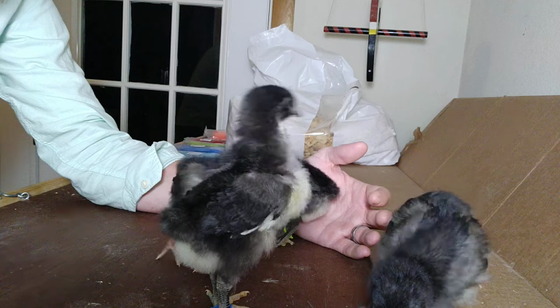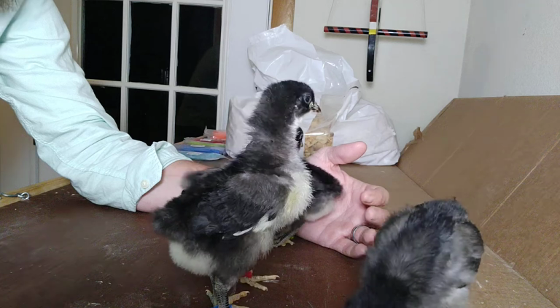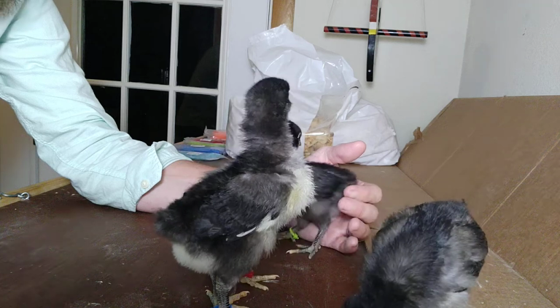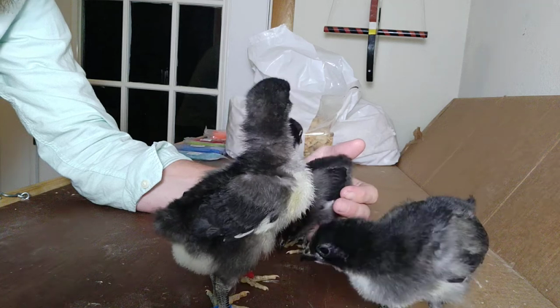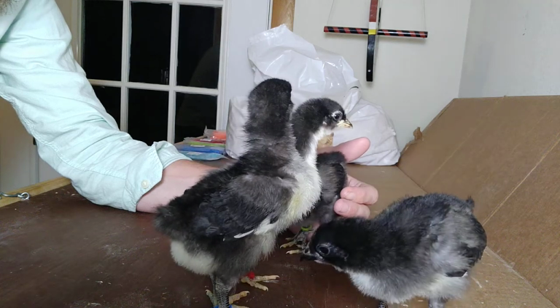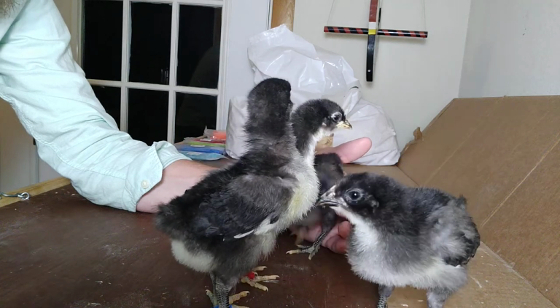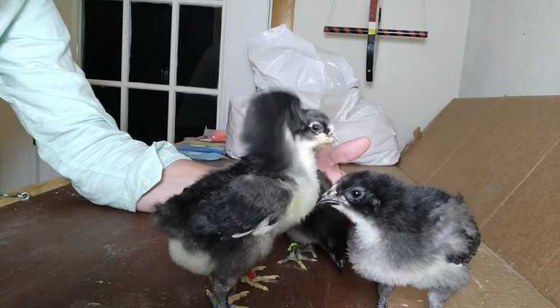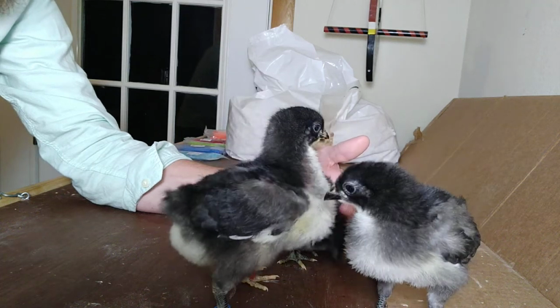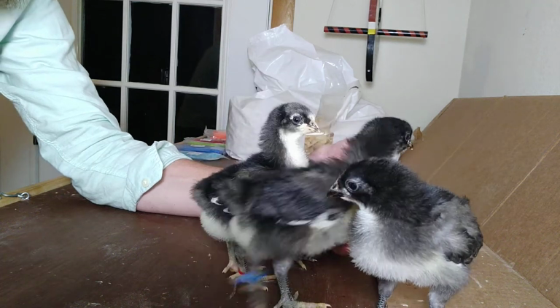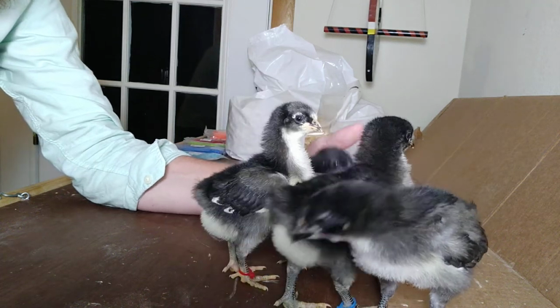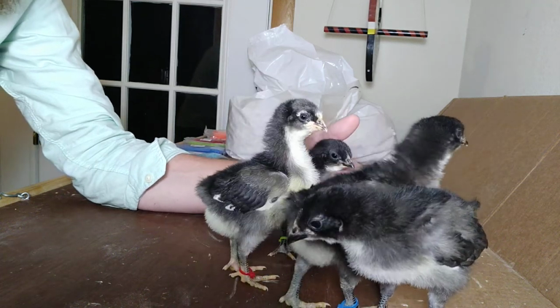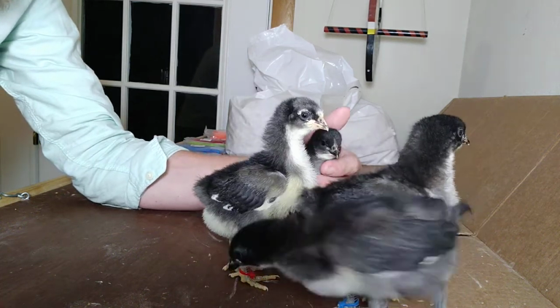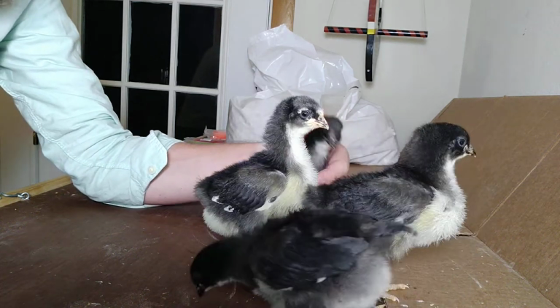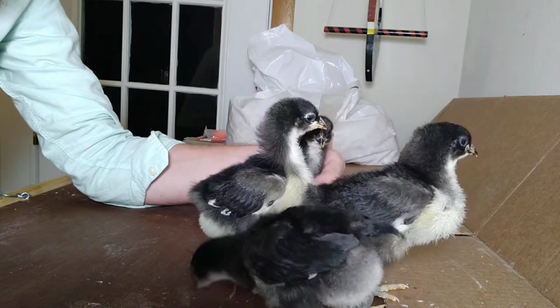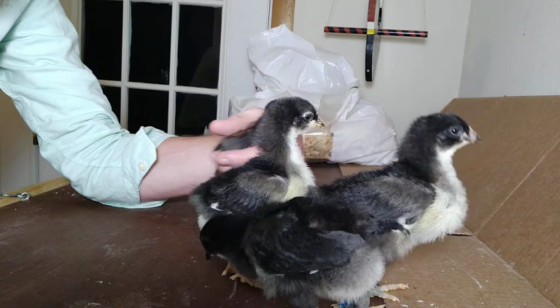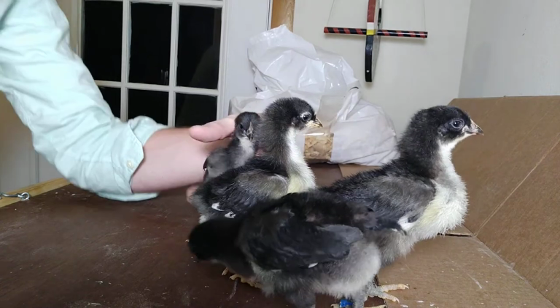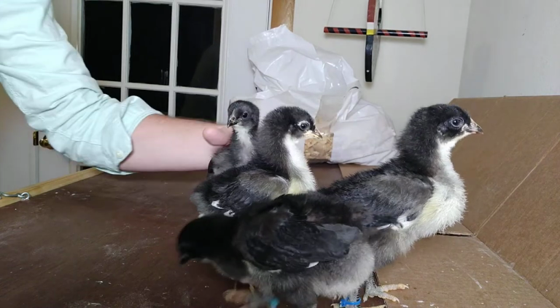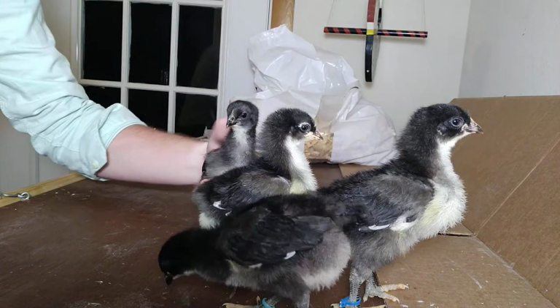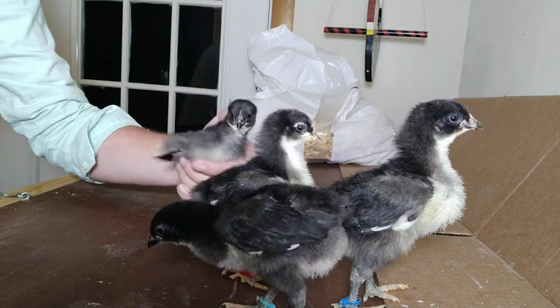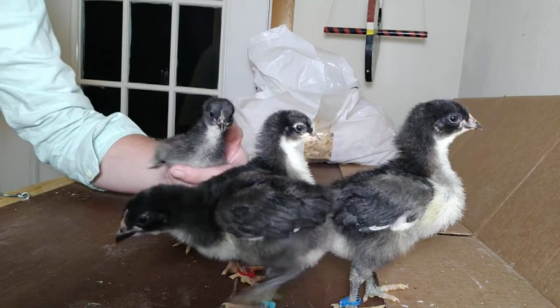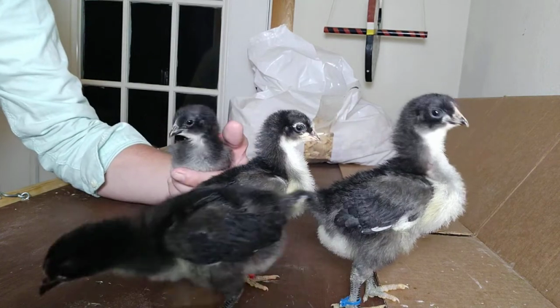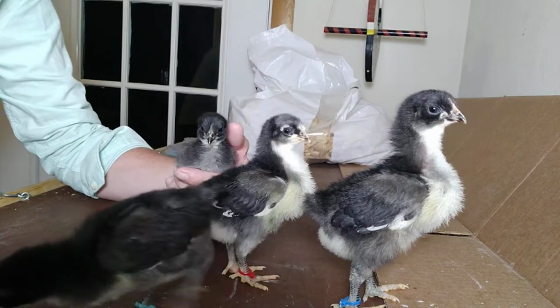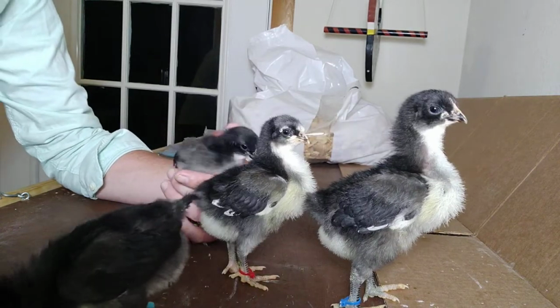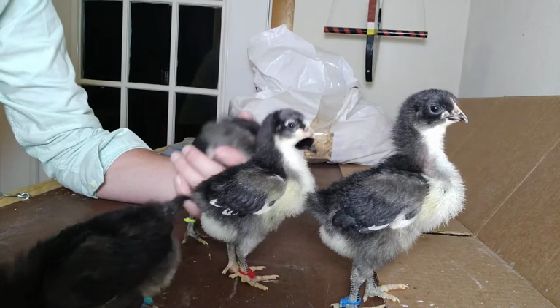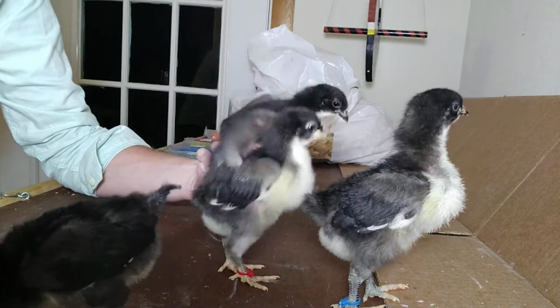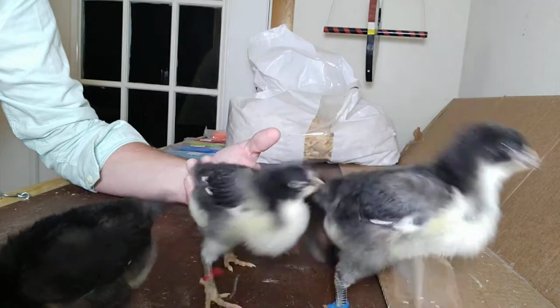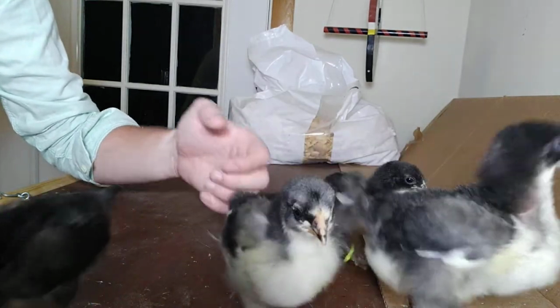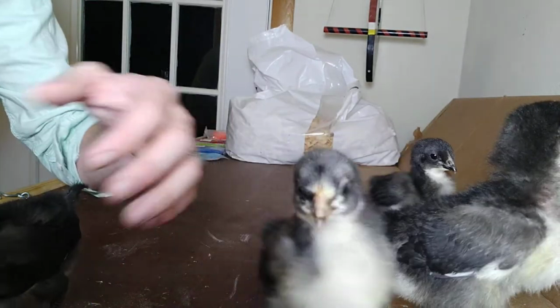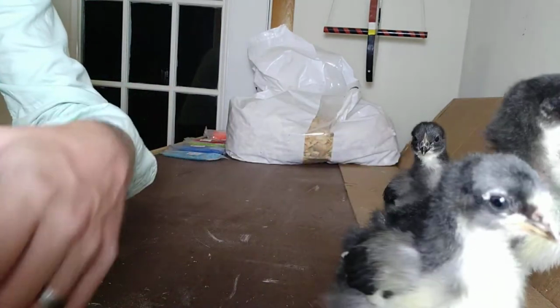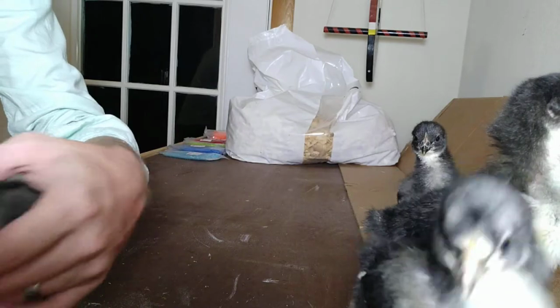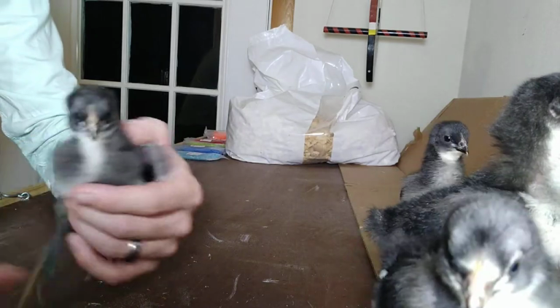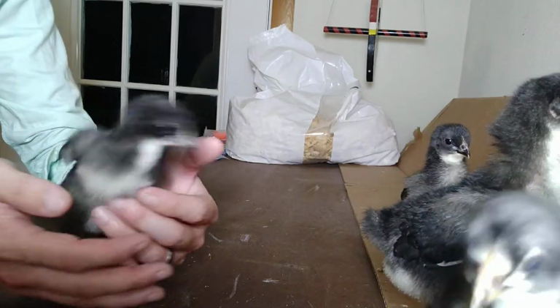Today we're checking in on our little giants. They're not so giant yet, but these little guys will soon become very large birds. The breed is known as the Black Jersey Giant.